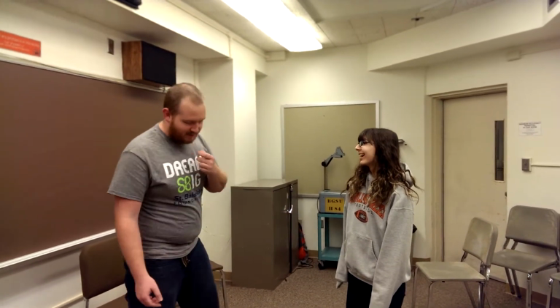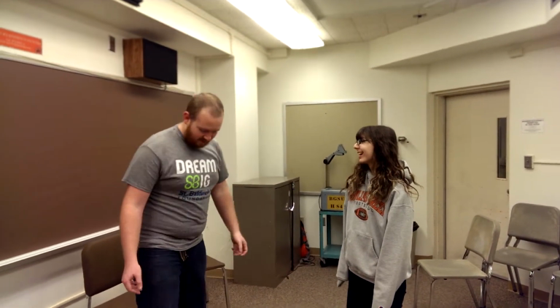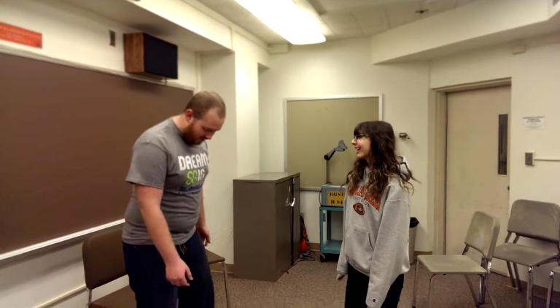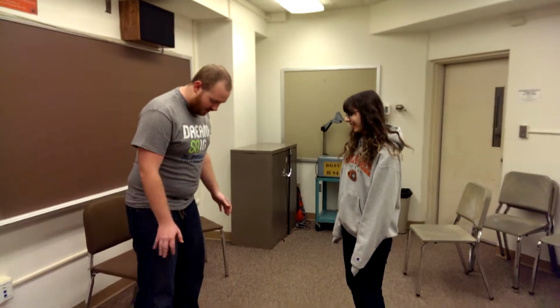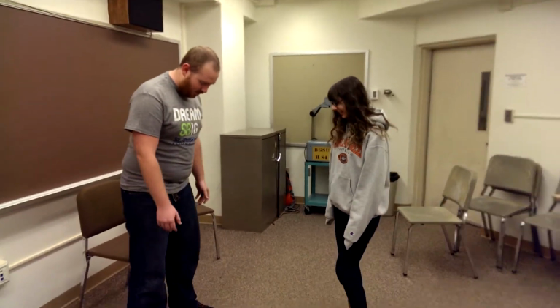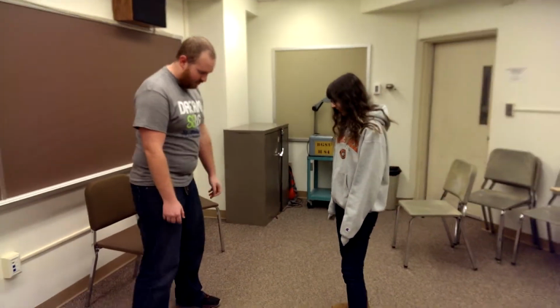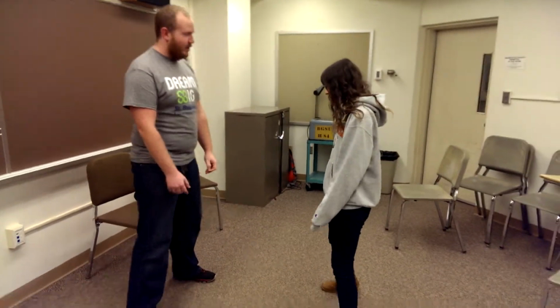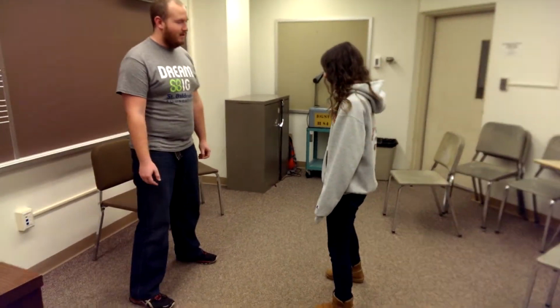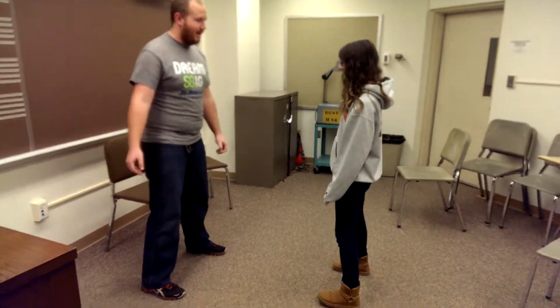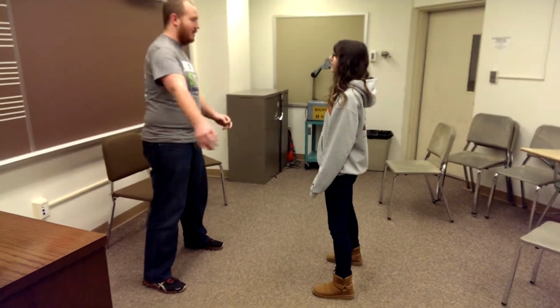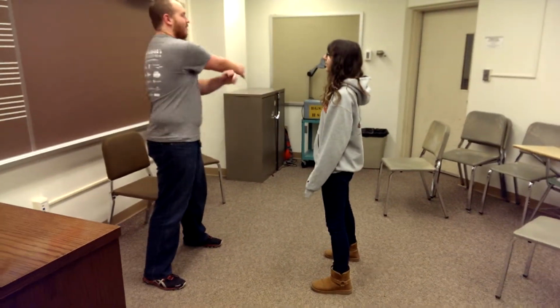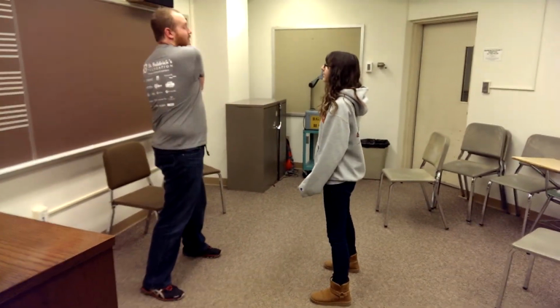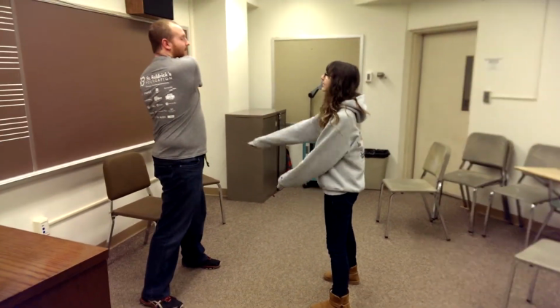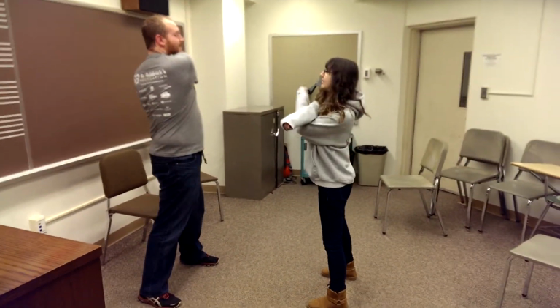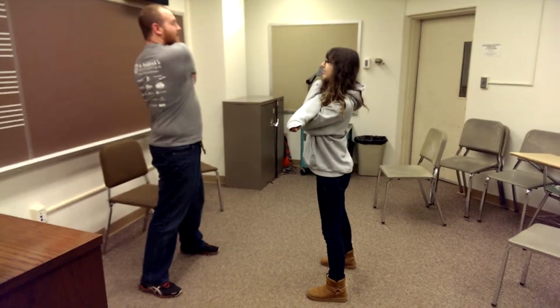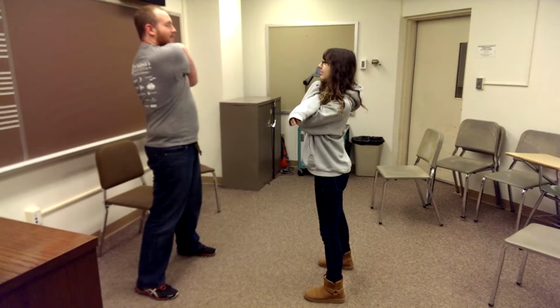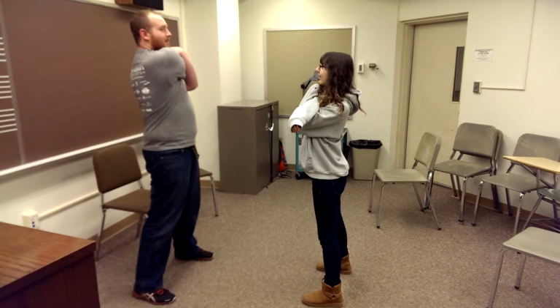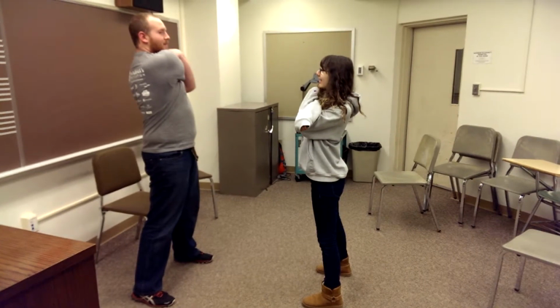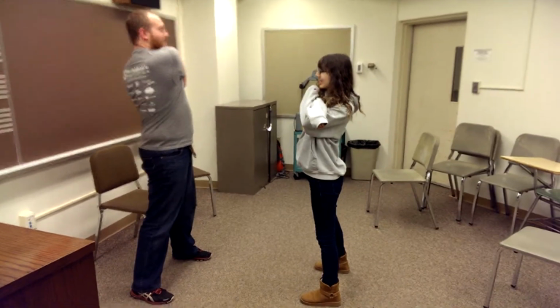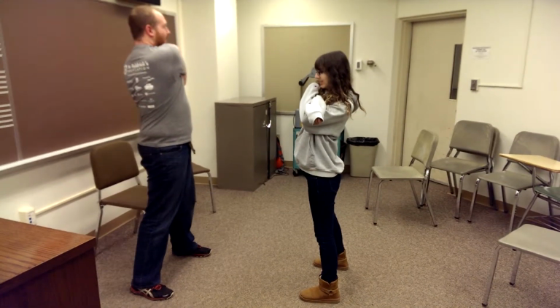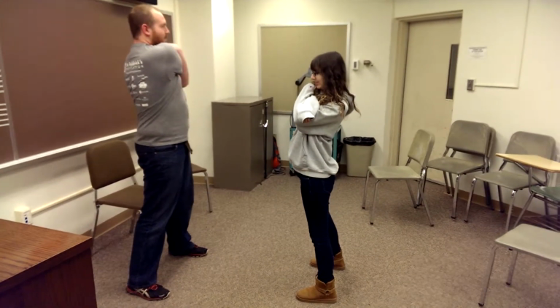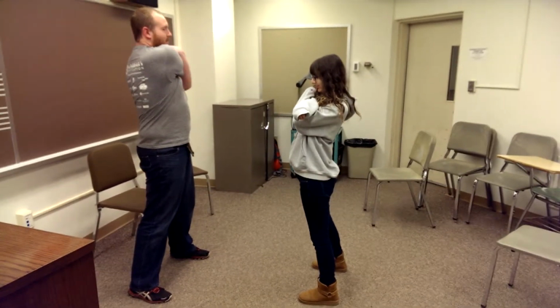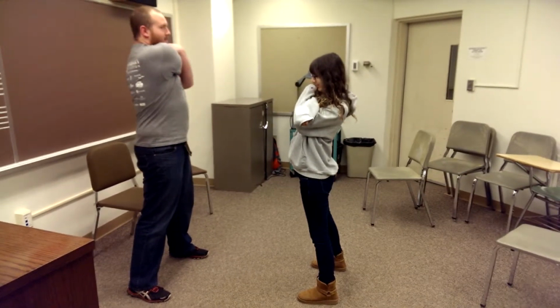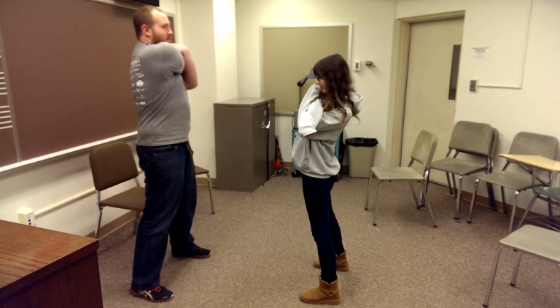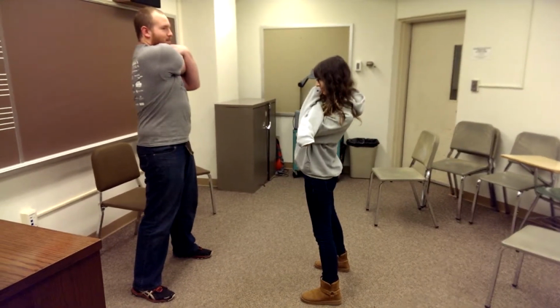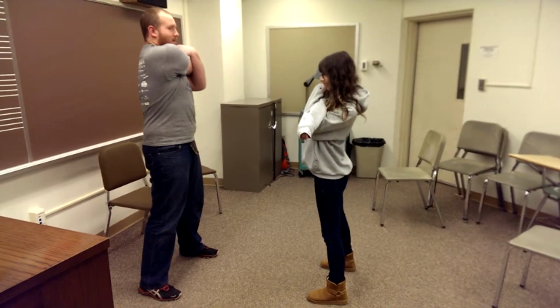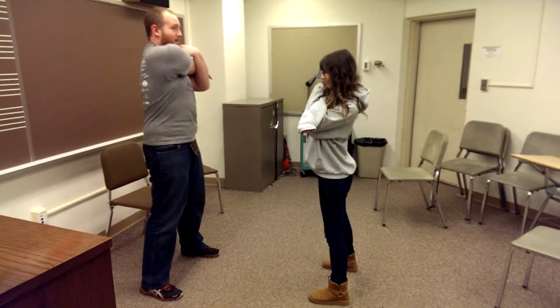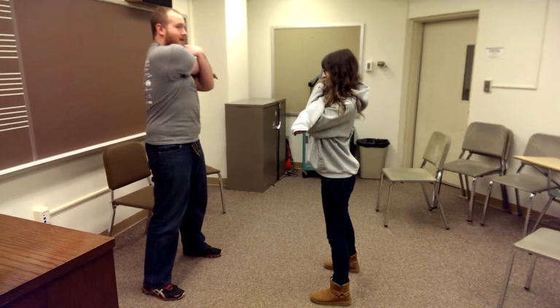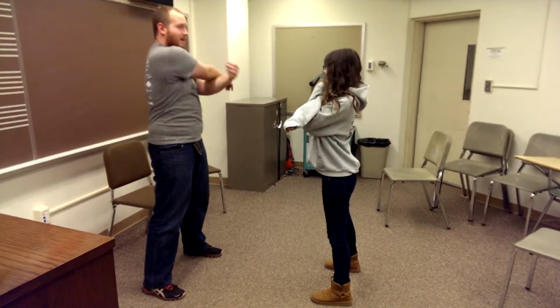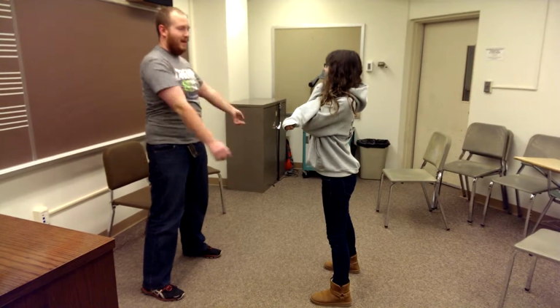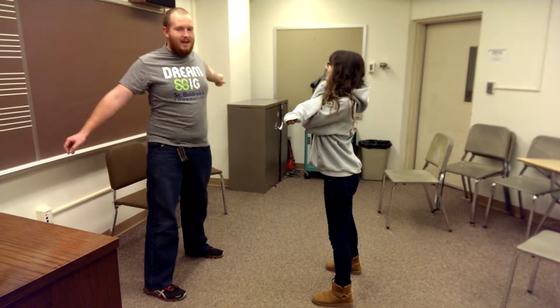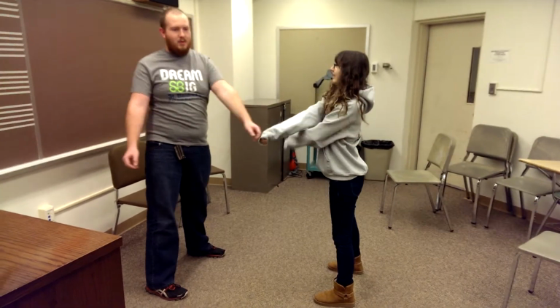We're going to start by having your feet a little bit wider than shoulder-width apart. Now I'm just going to put your arm across. Good. Feel the stretch. Feel the burn. And switch.